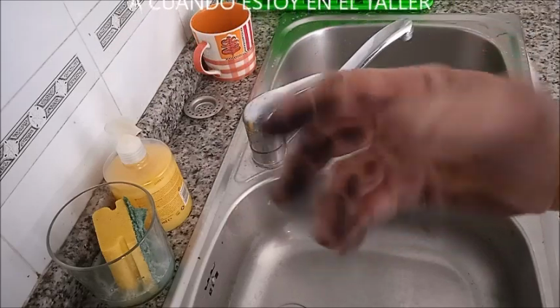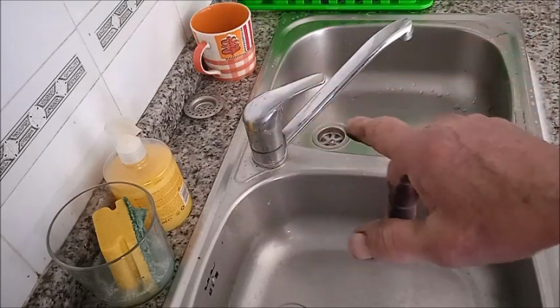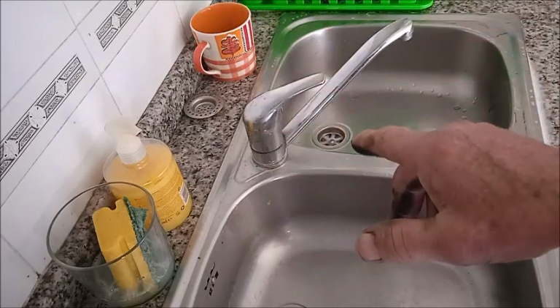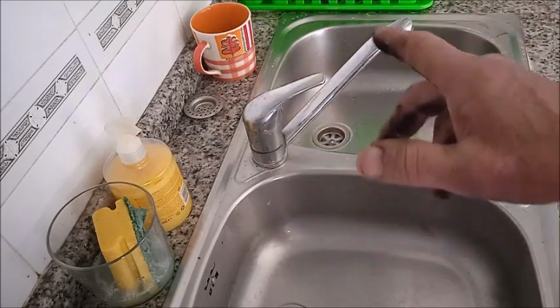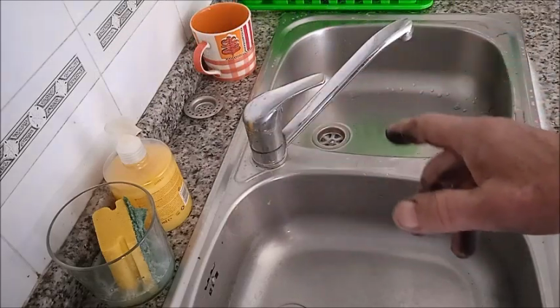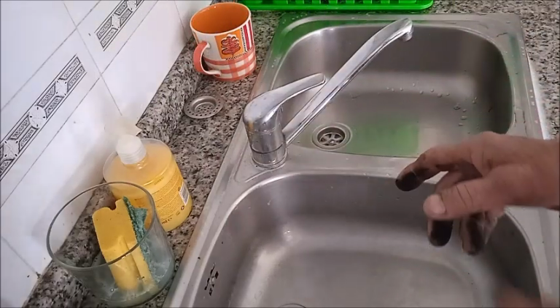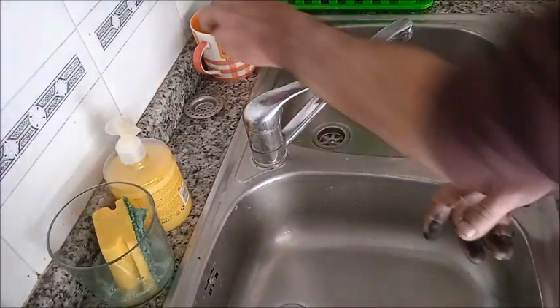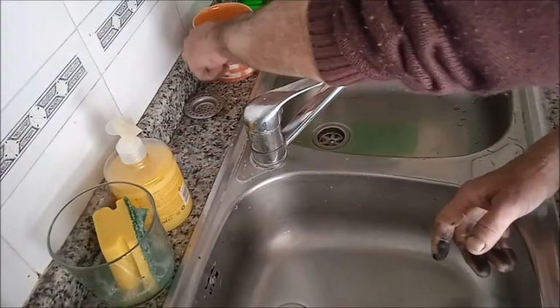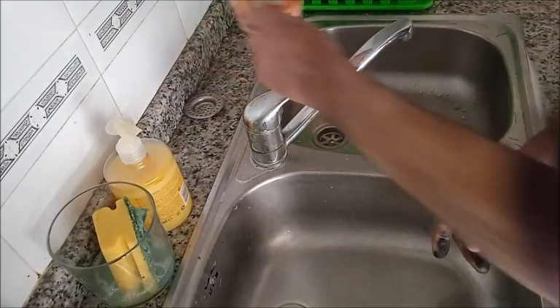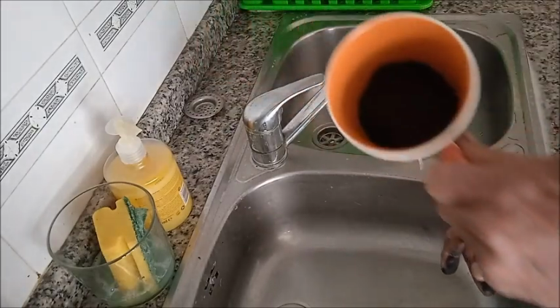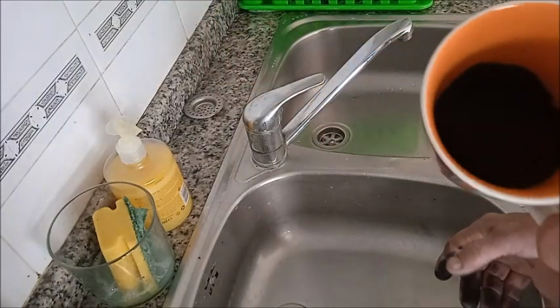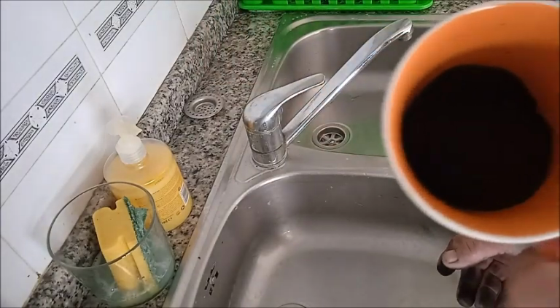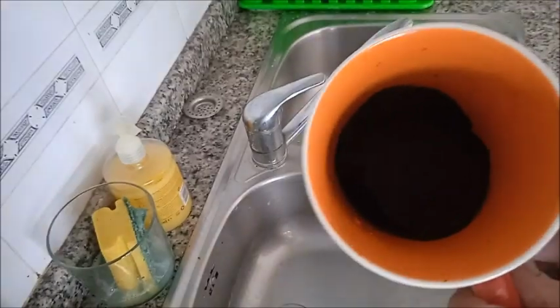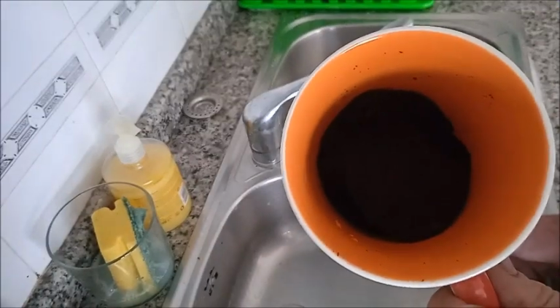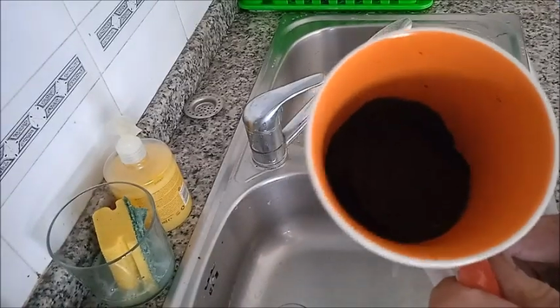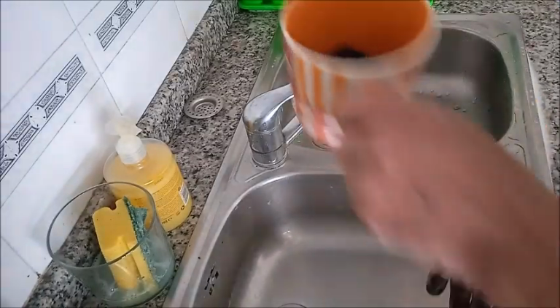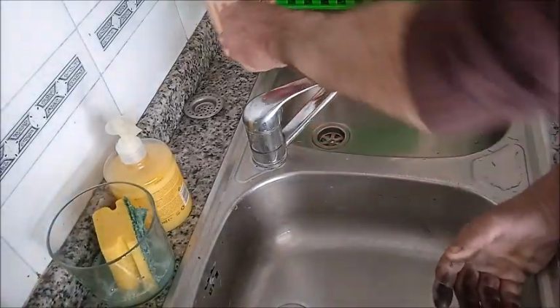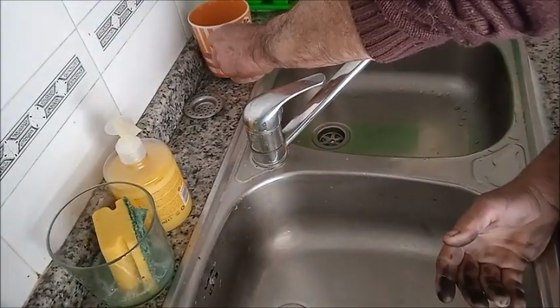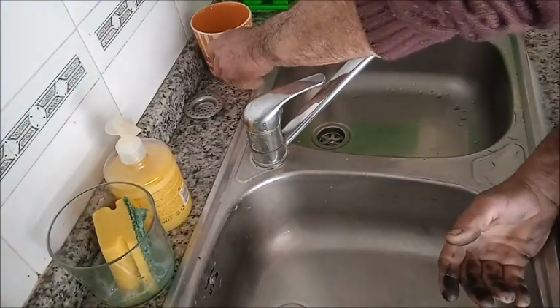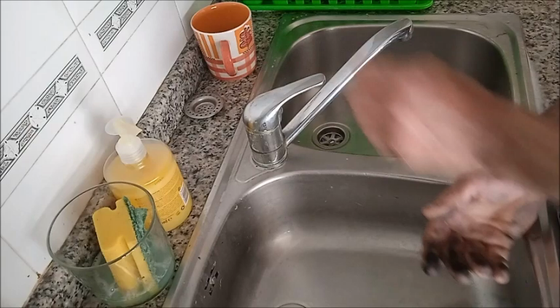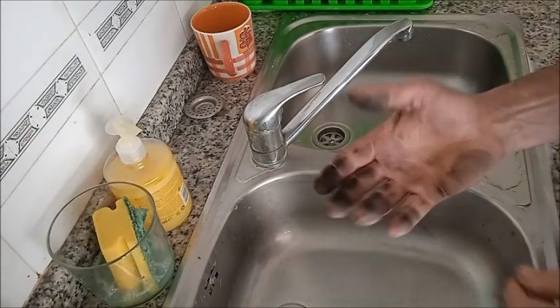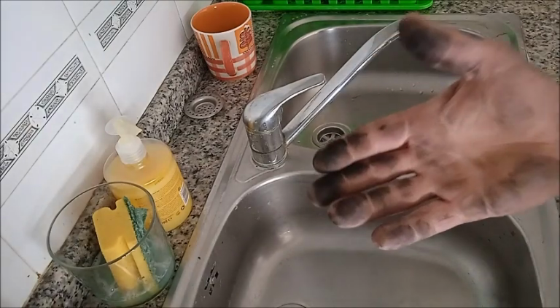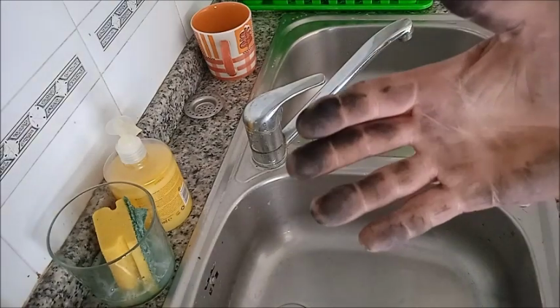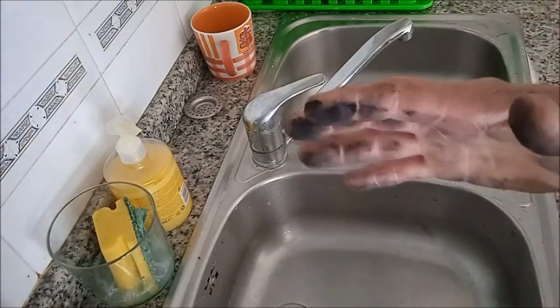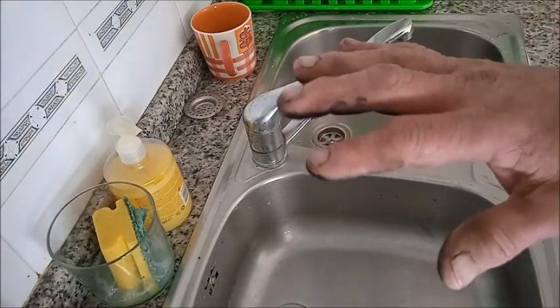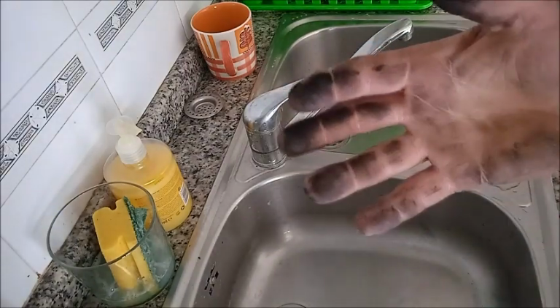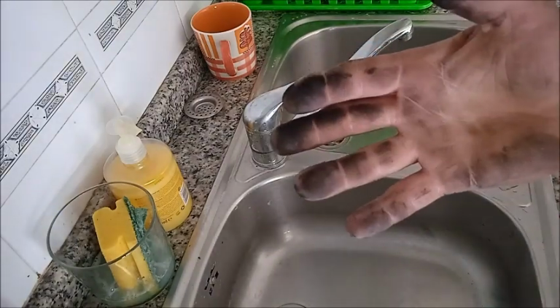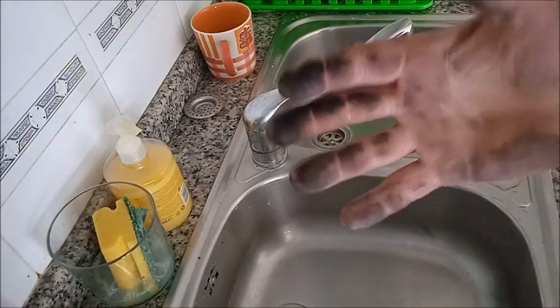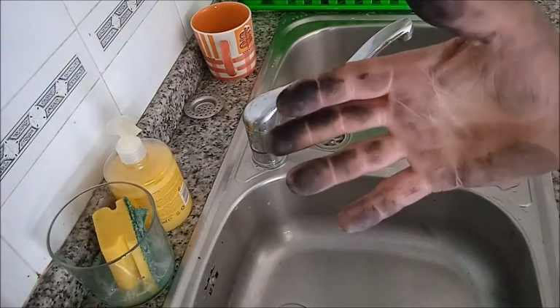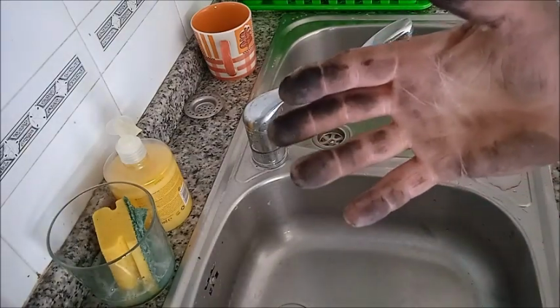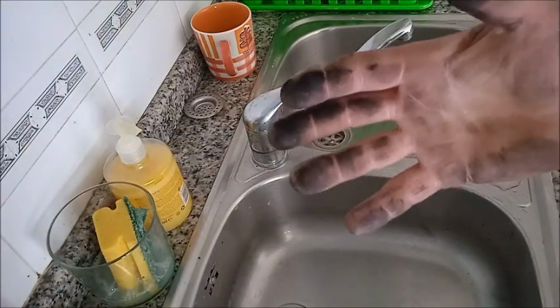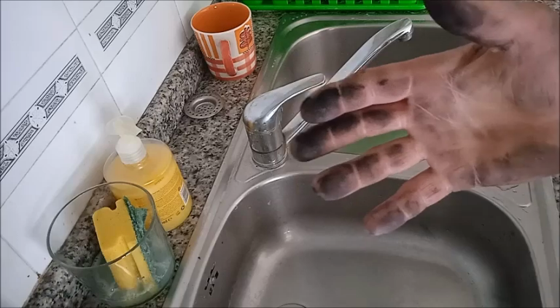Hoy les voy a traer un truco con la borra del café, o sea, el café usado. Este truco es el mejor truco para limpiarse las manos siendo uno mecánico.